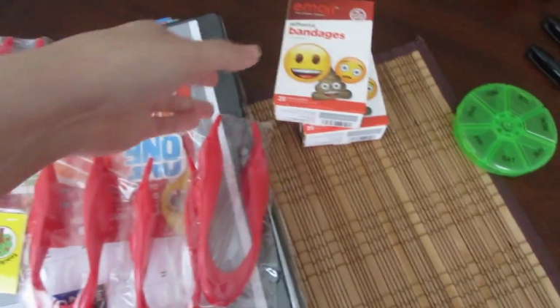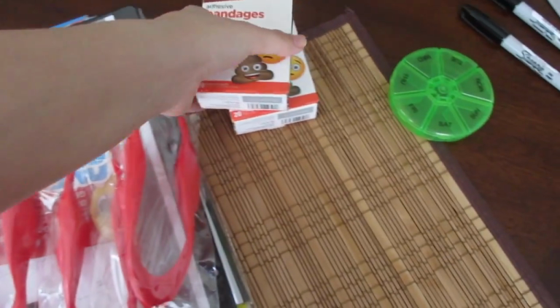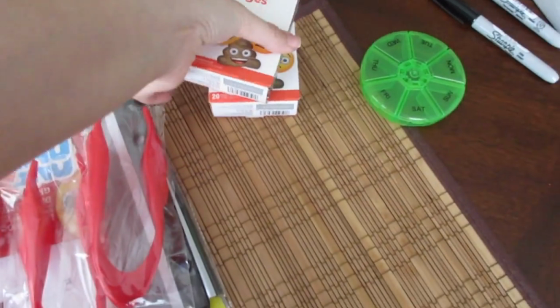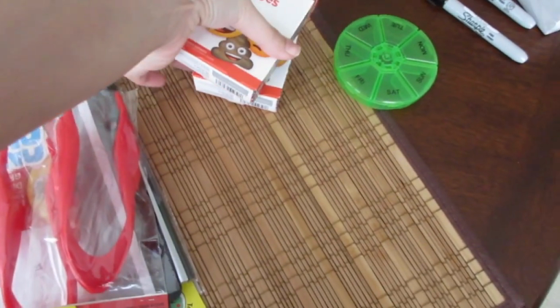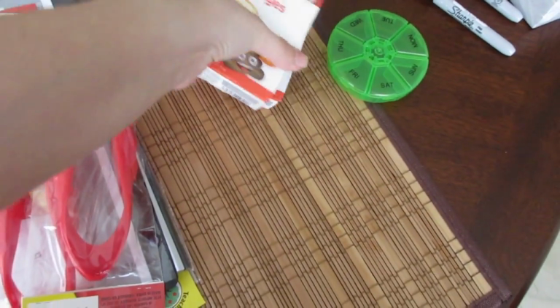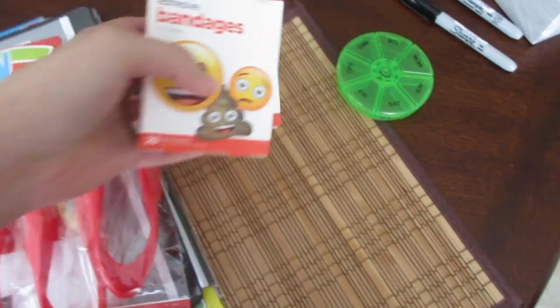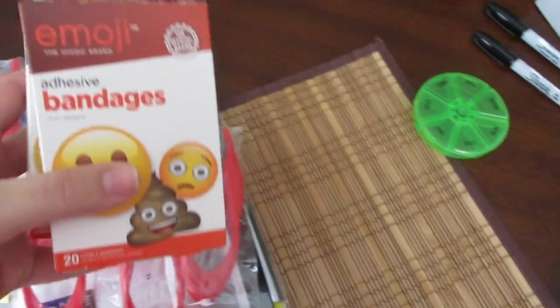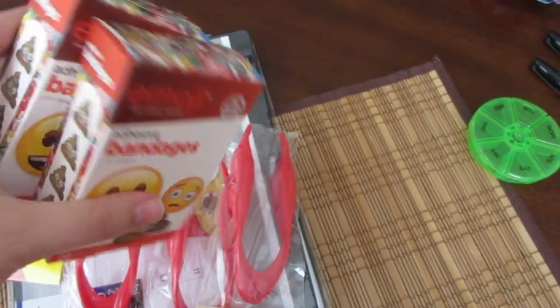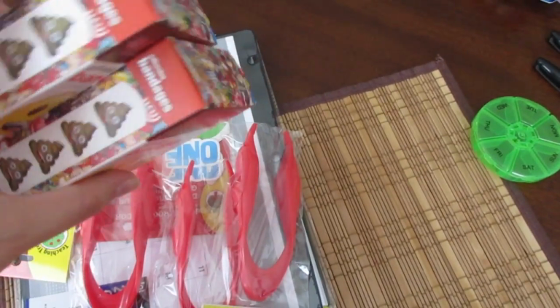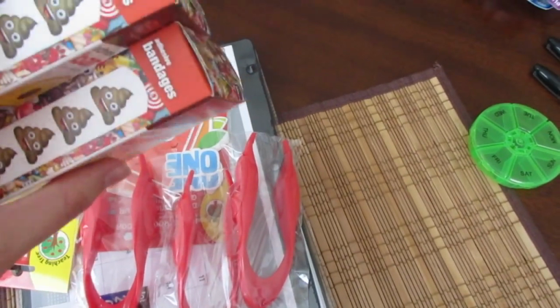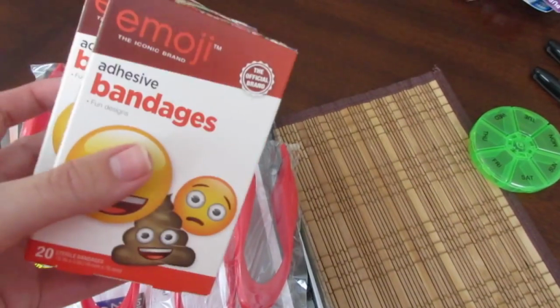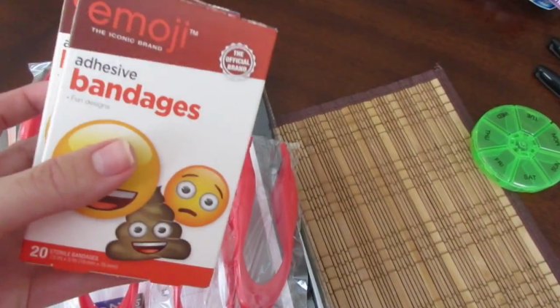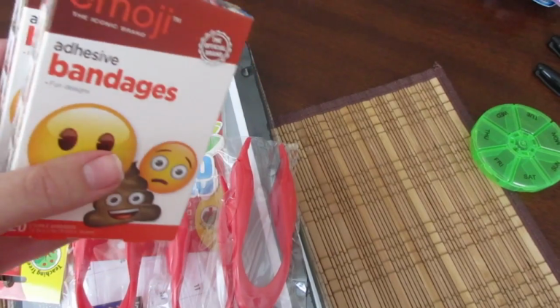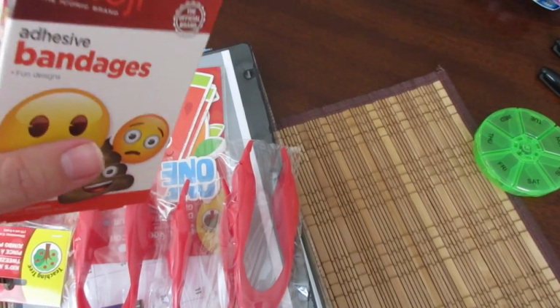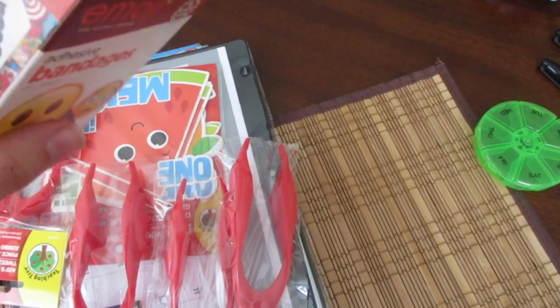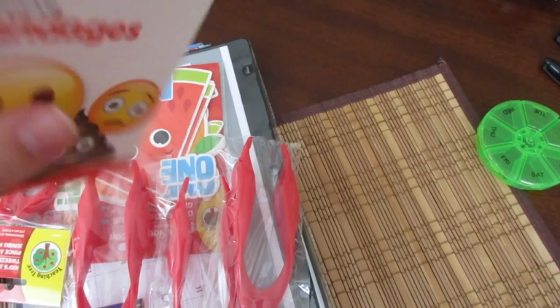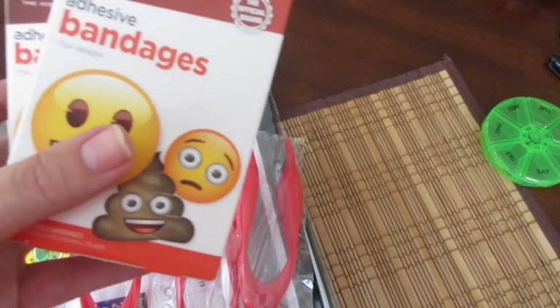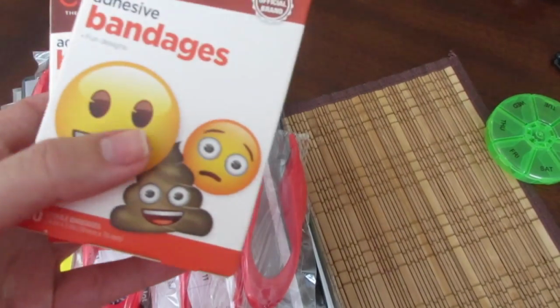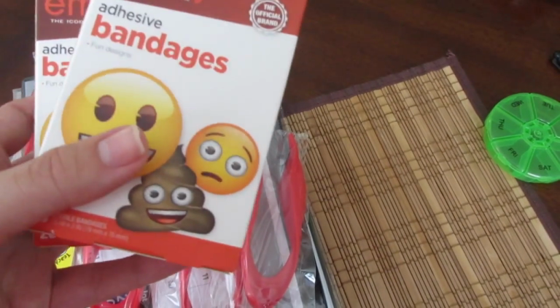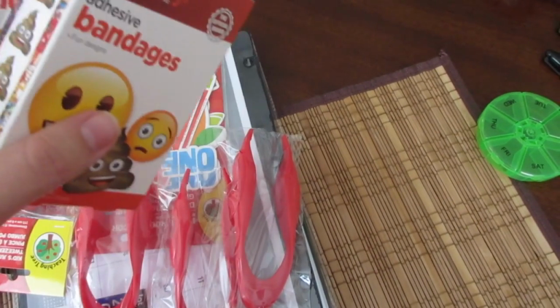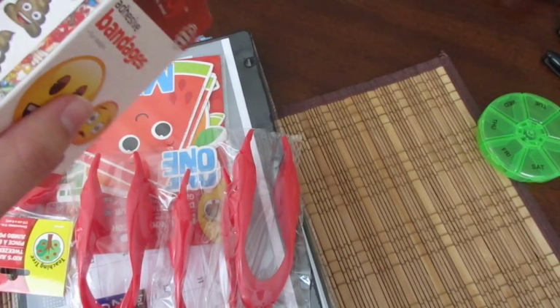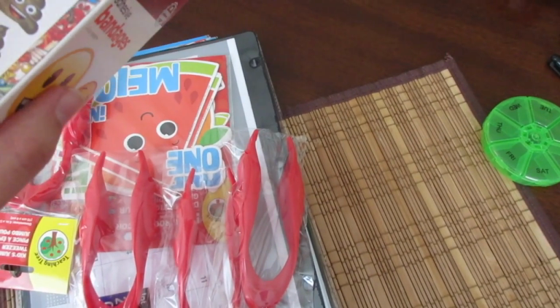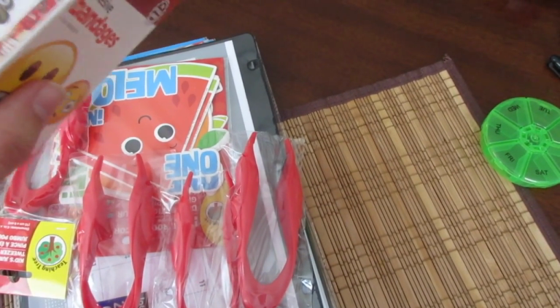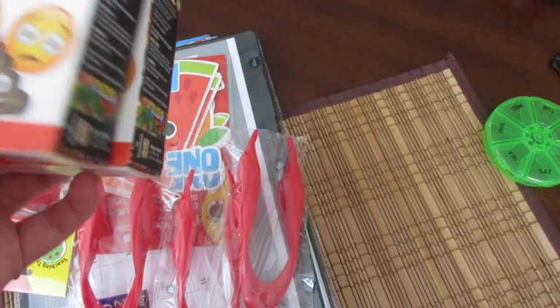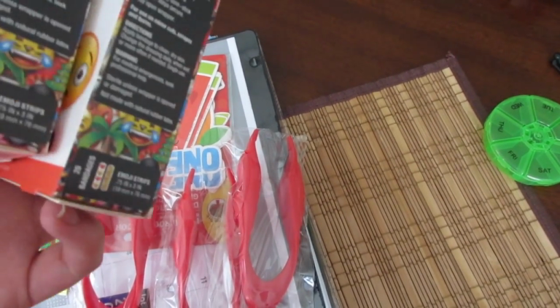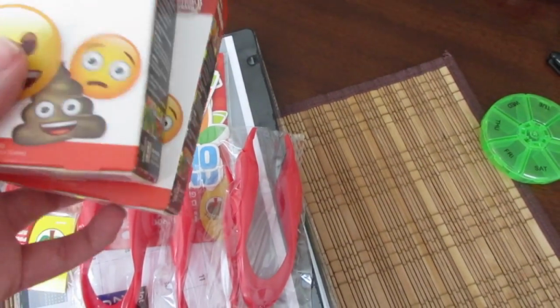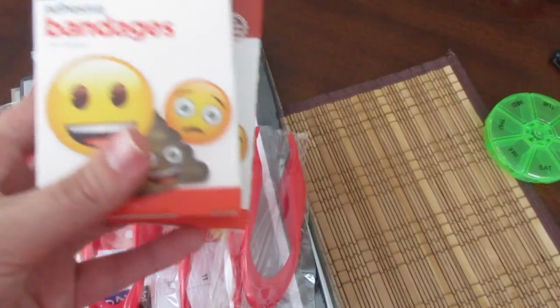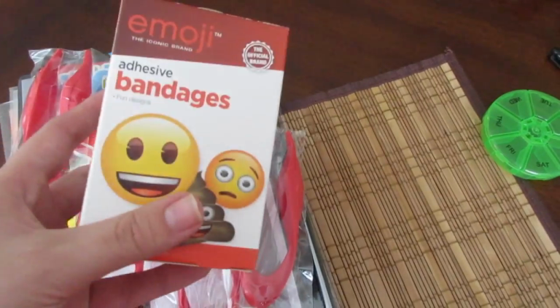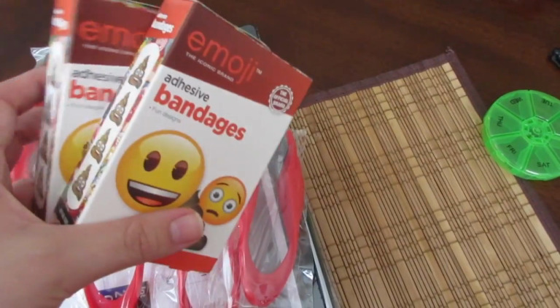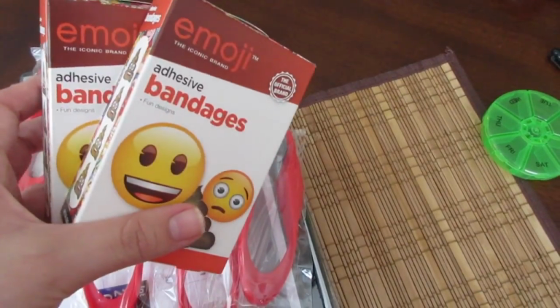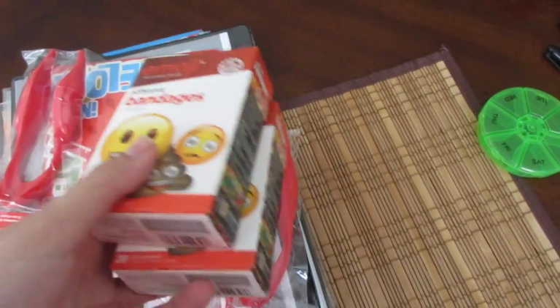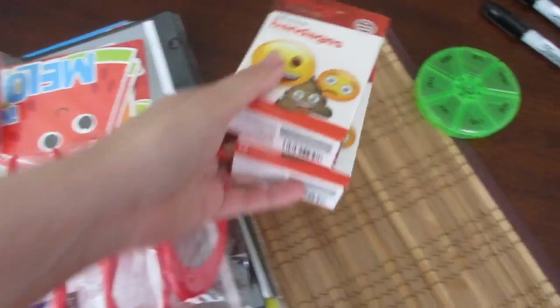I got two packages of these emoji band-aids. And I know I said I wouldn't get character band-aids, but I don't know — these were too cute to pass up. I thought I could just have them on hand, so I got two boxes of those.